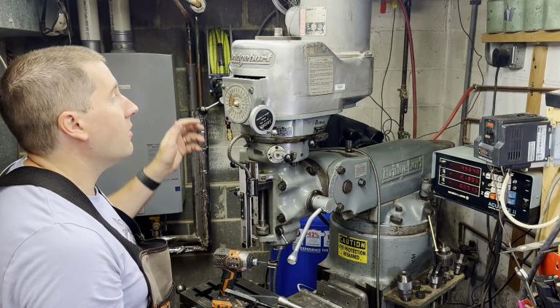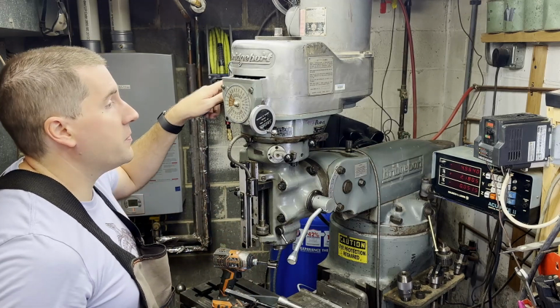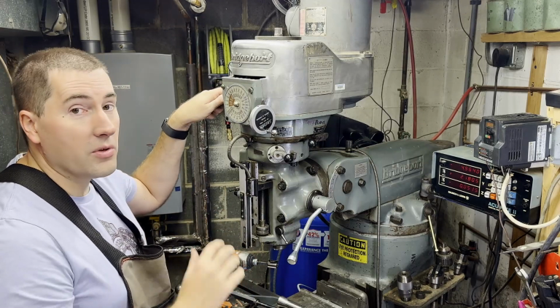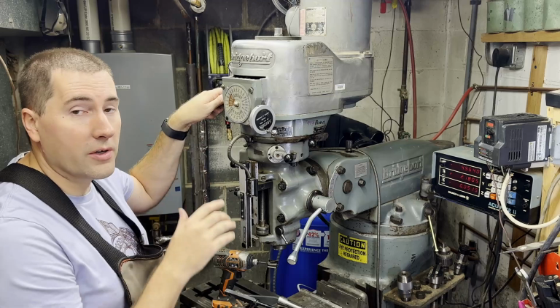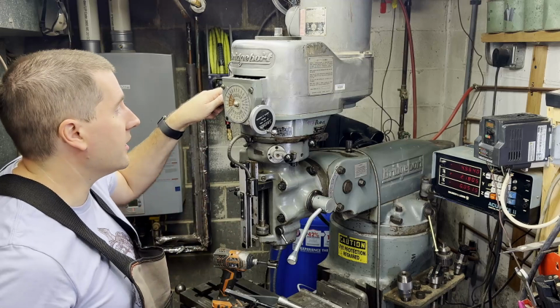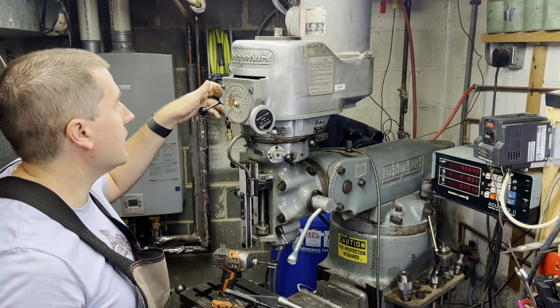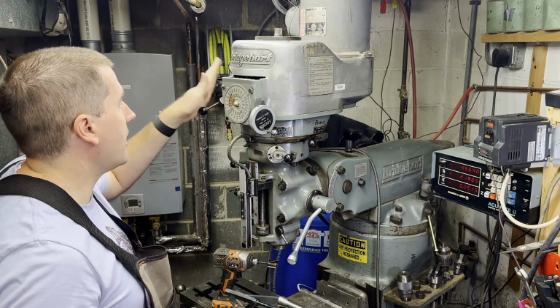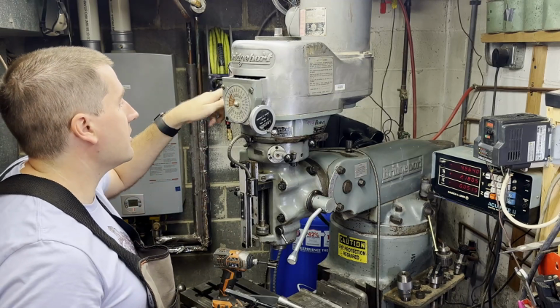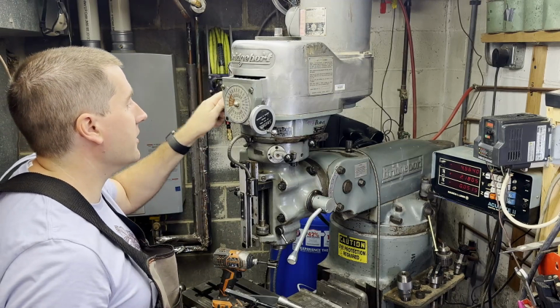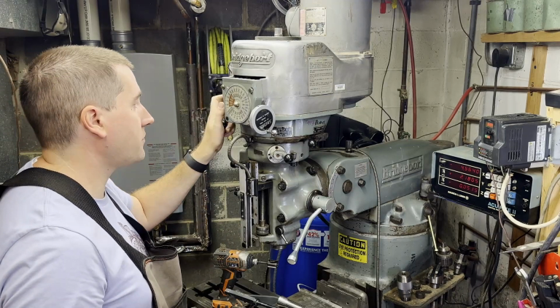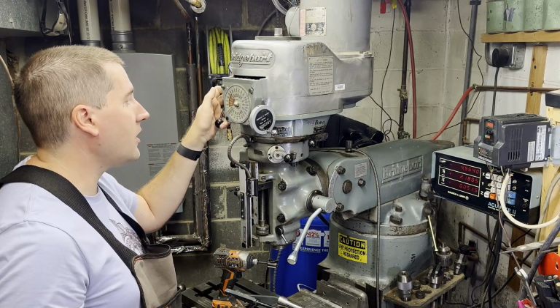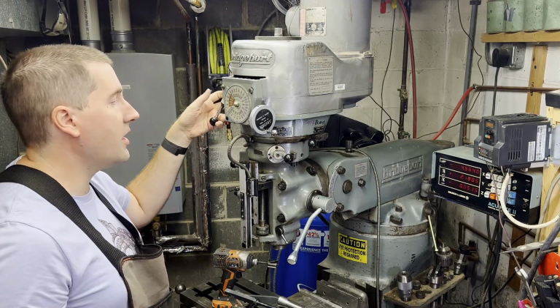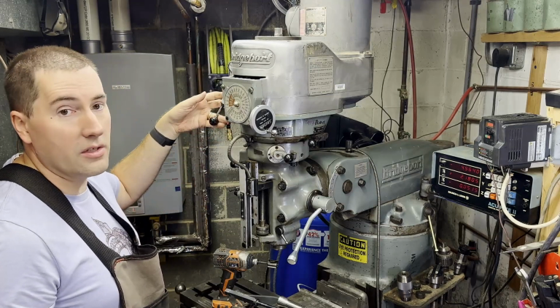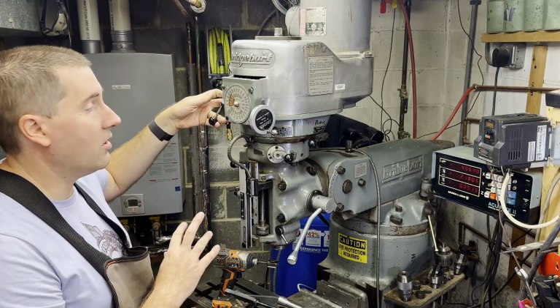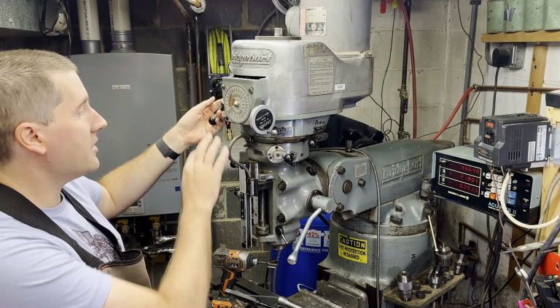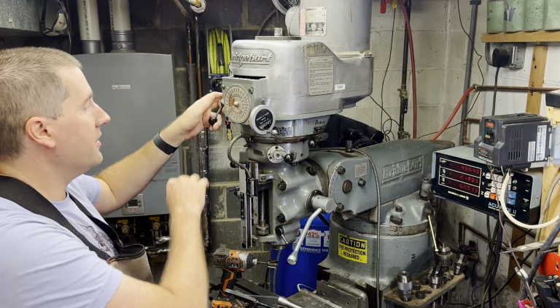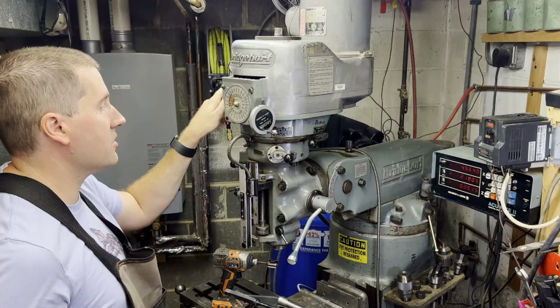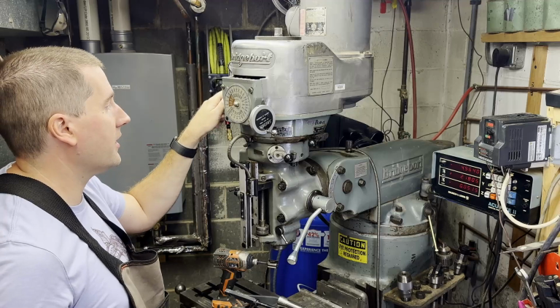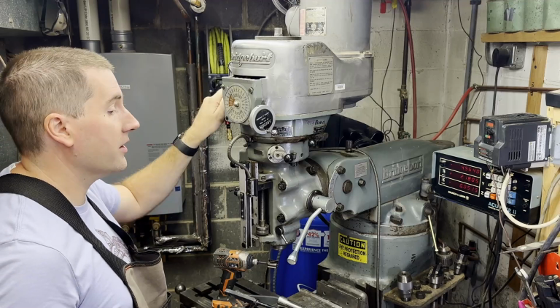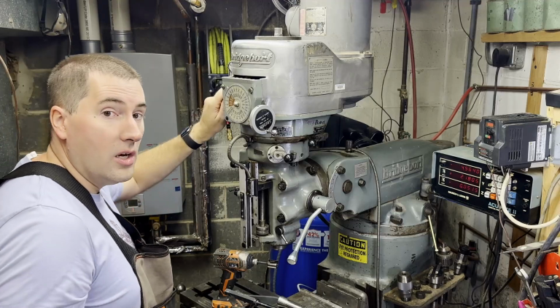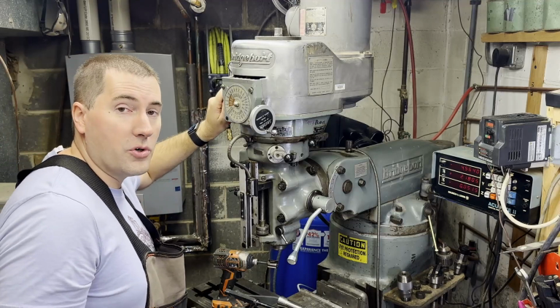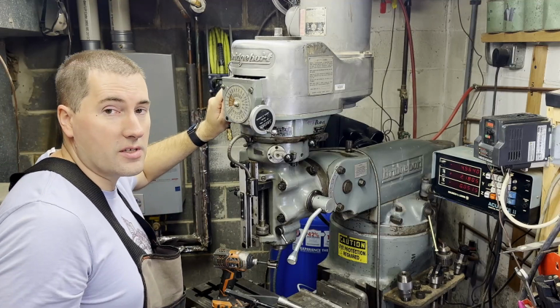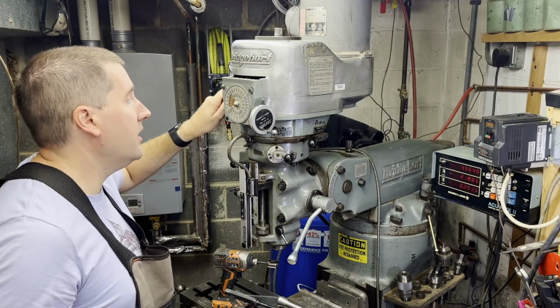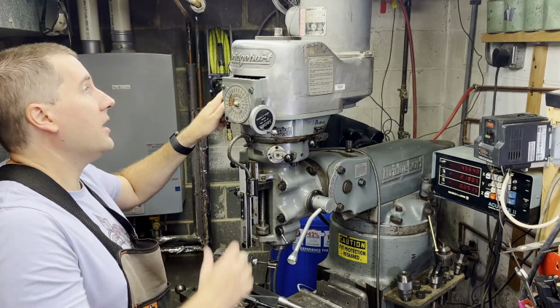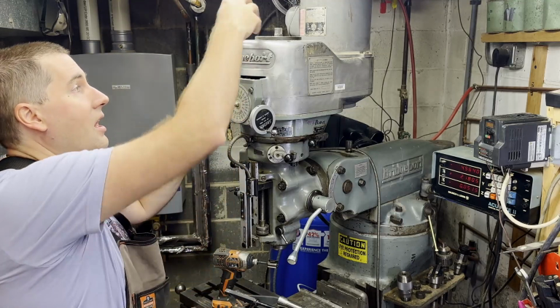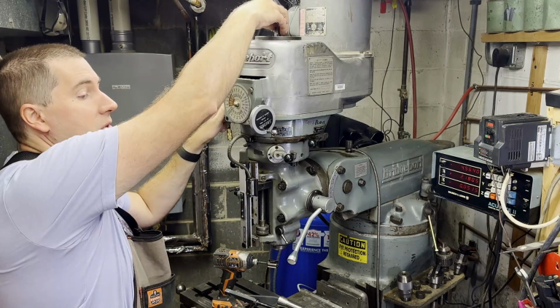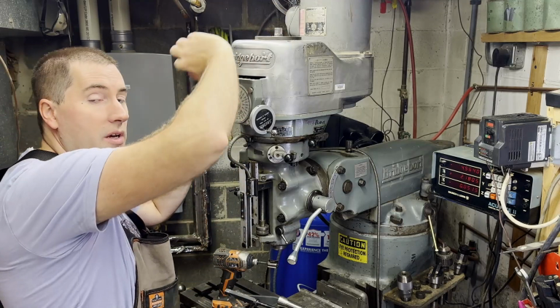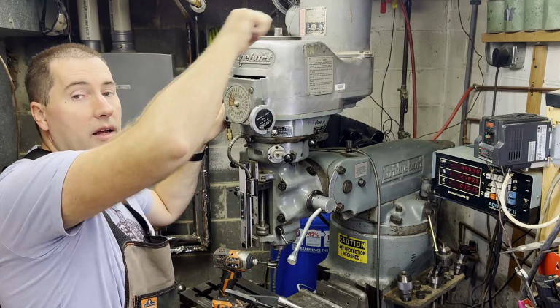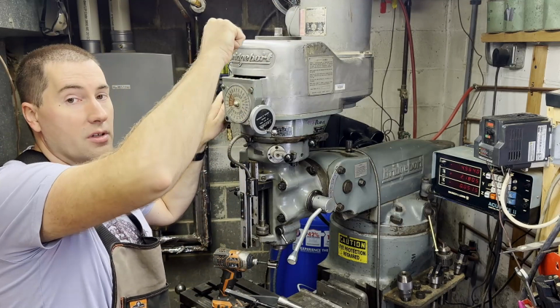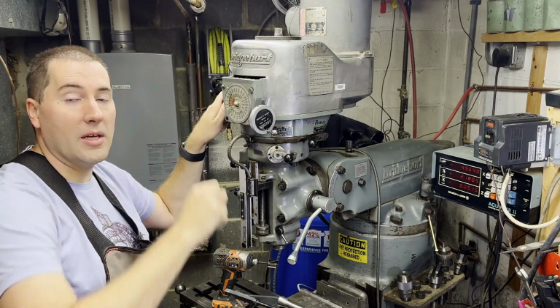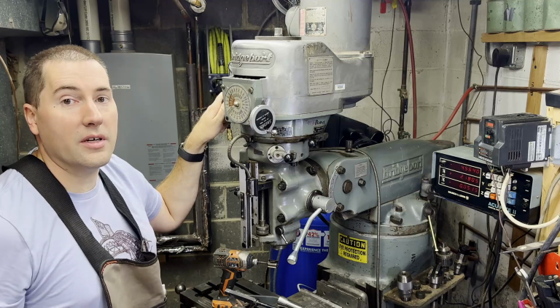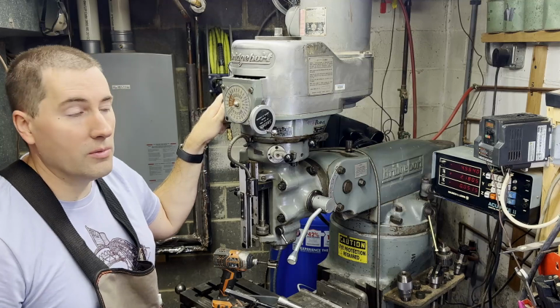Now to hold the spindle in place while you're tightening or loosening it, there's this handle on the side here. It's a little black handle — when you push it to the side, it locks the spindle in place, and that lets you be able to tighten it really well.